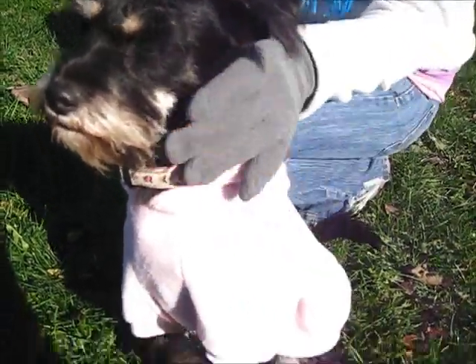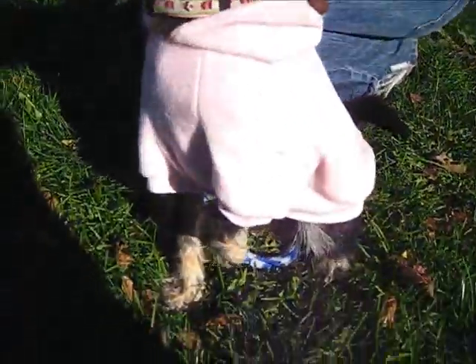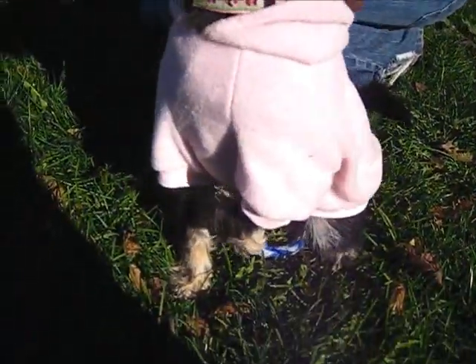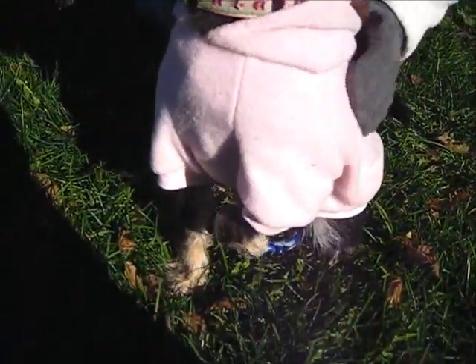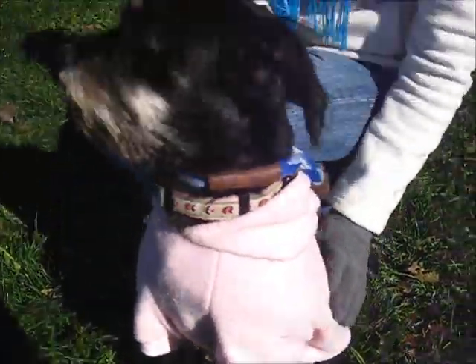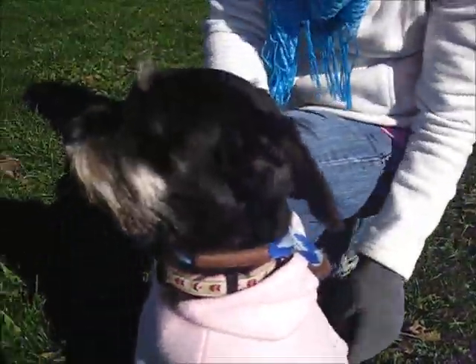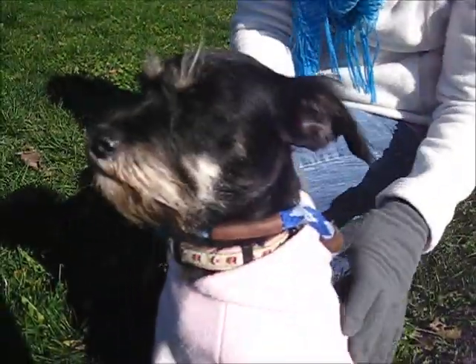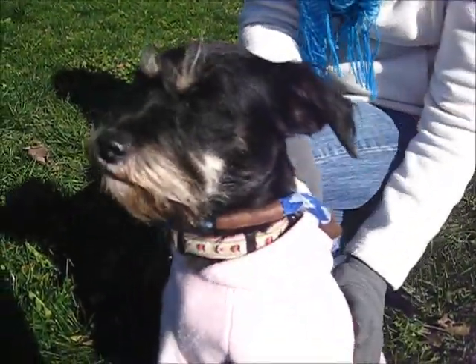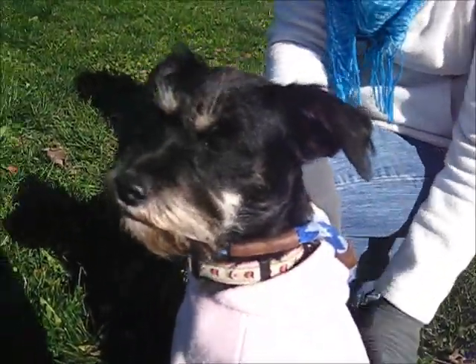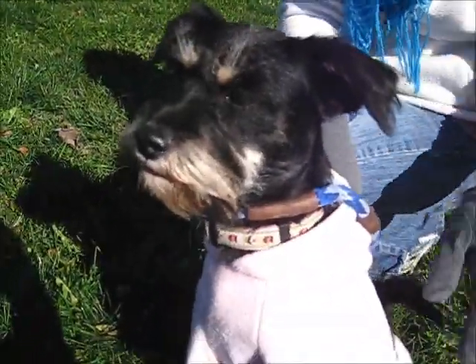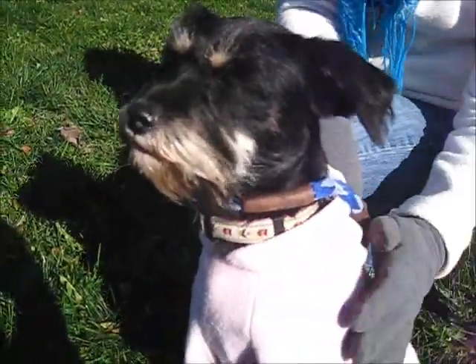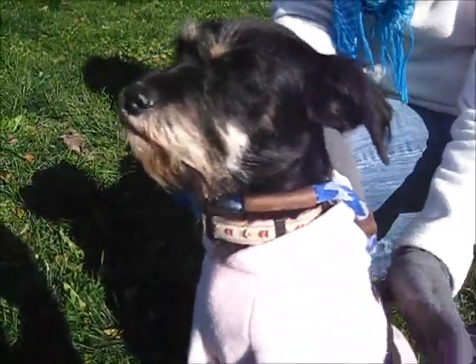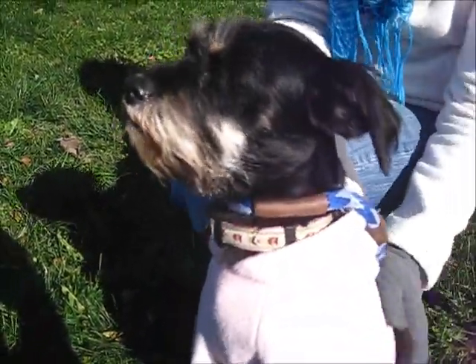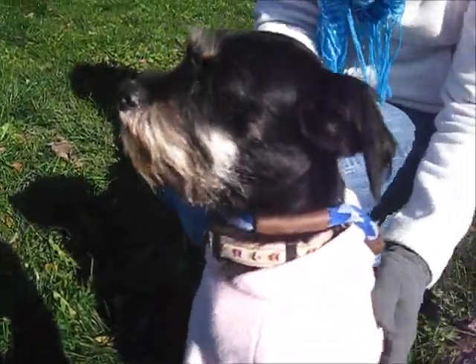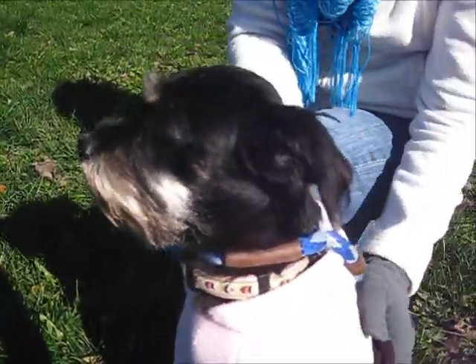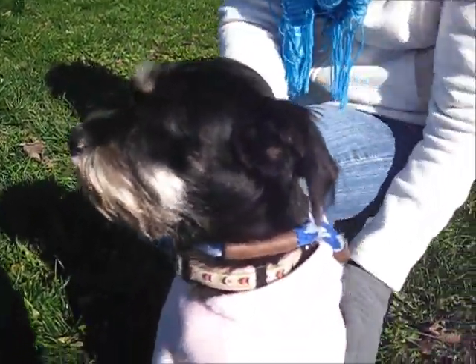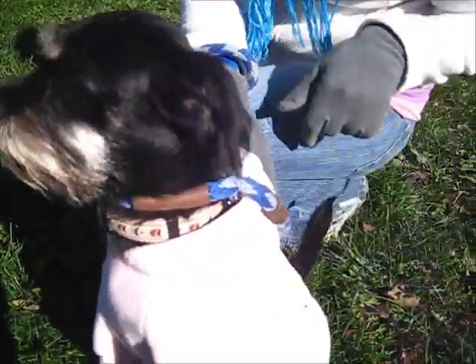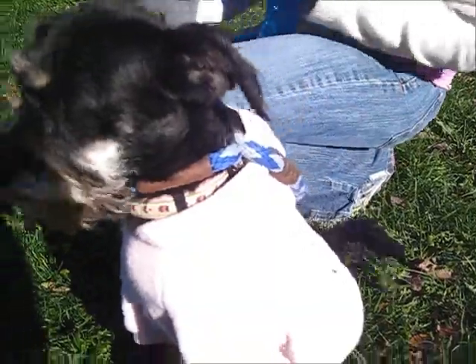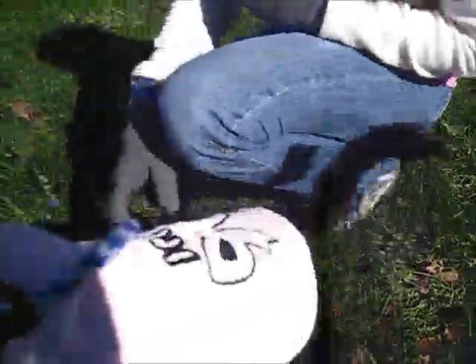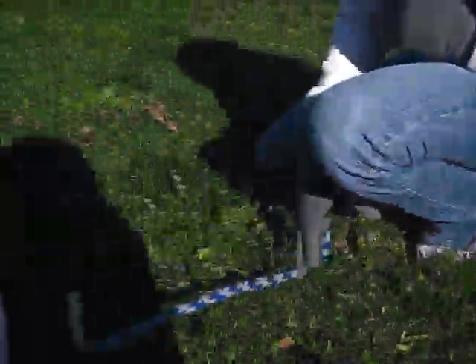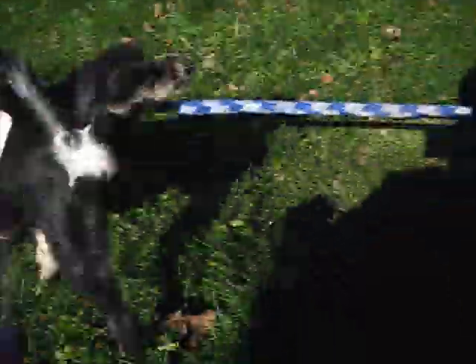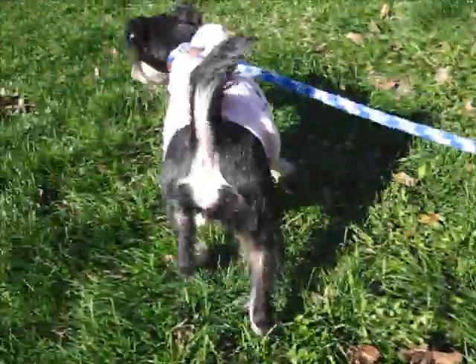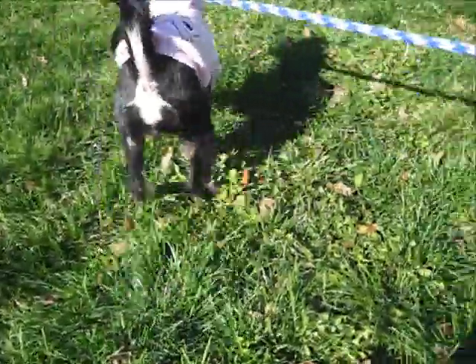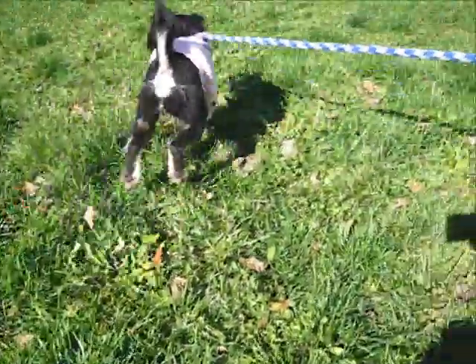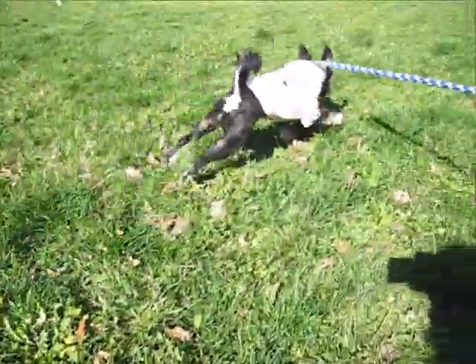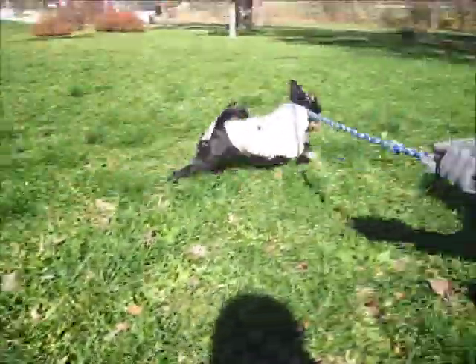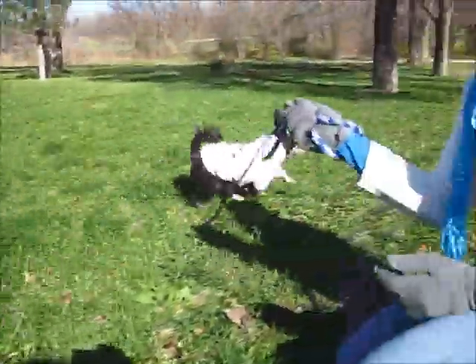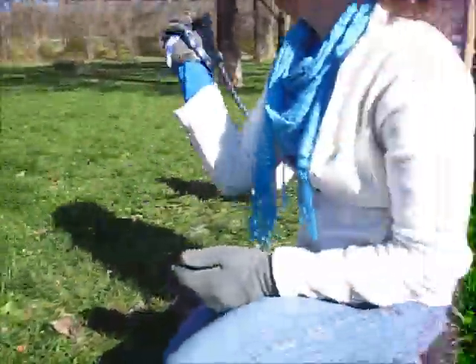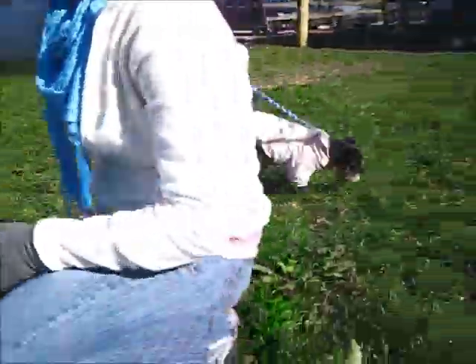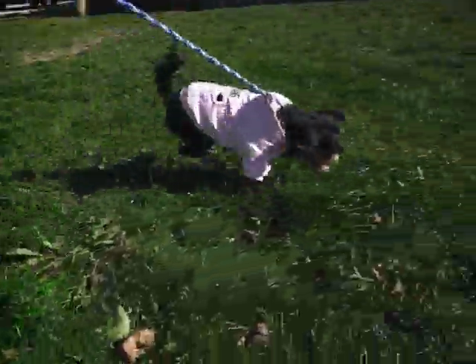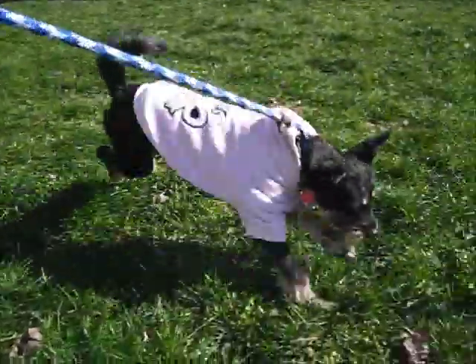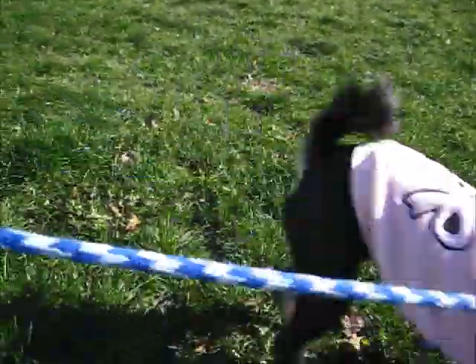Look at her little foot. She's so cute. She's a small dog — maybe like 12 pounds.